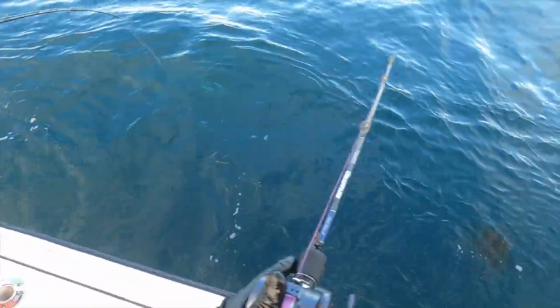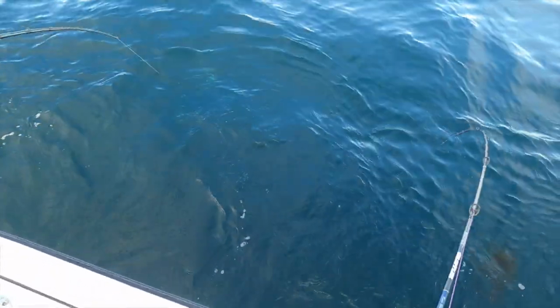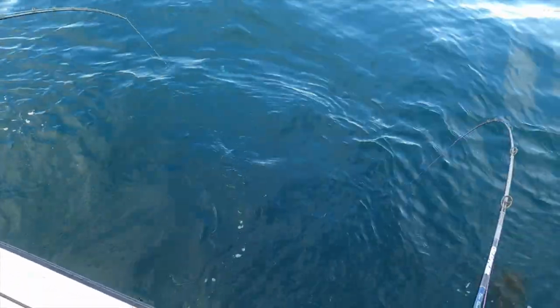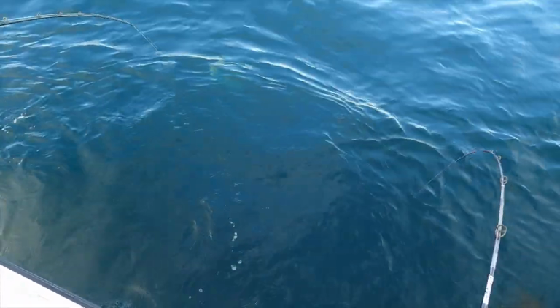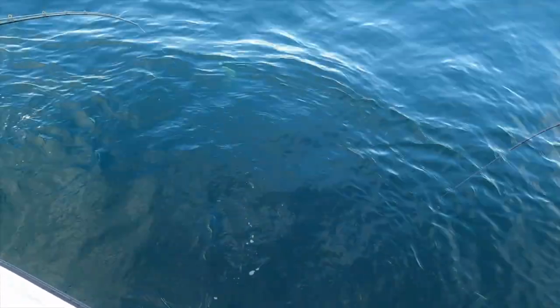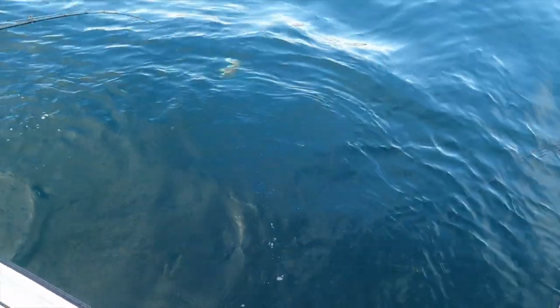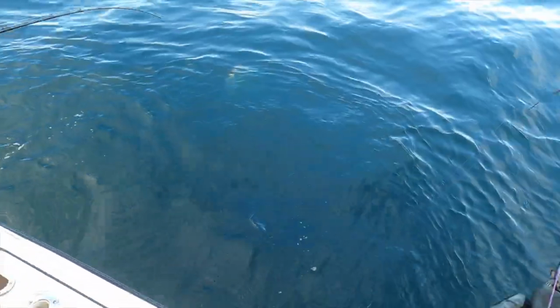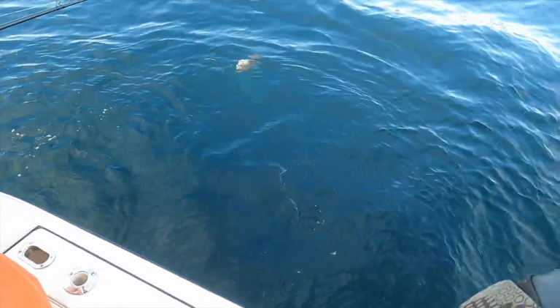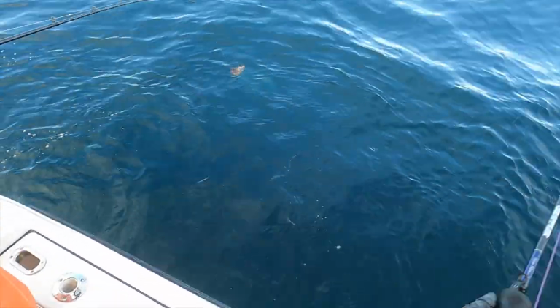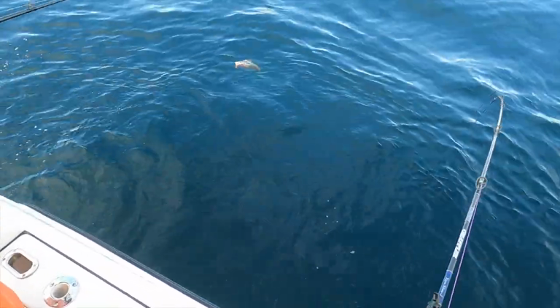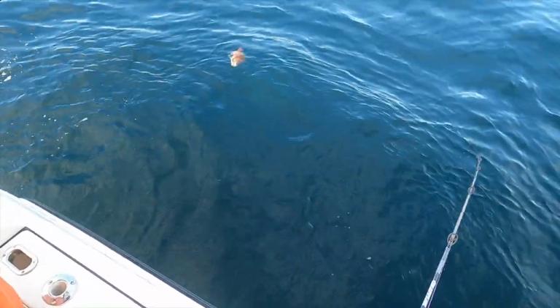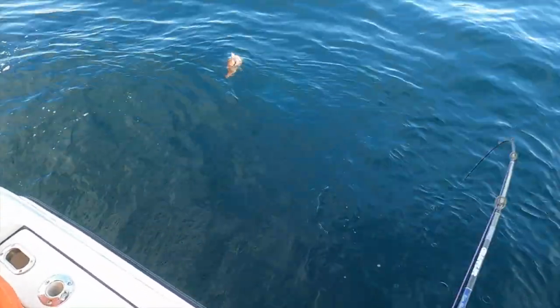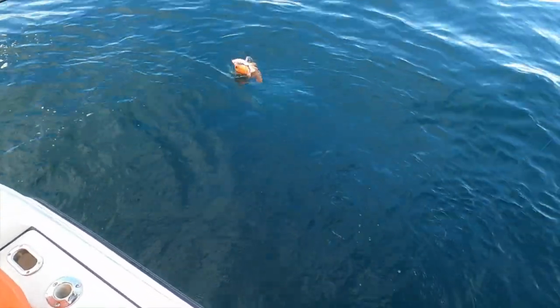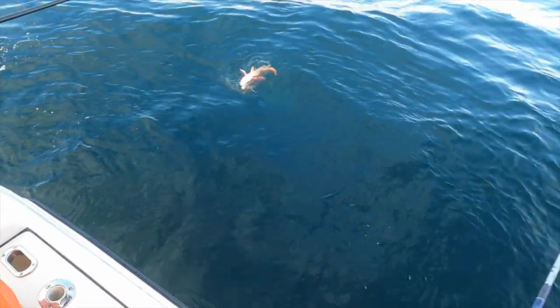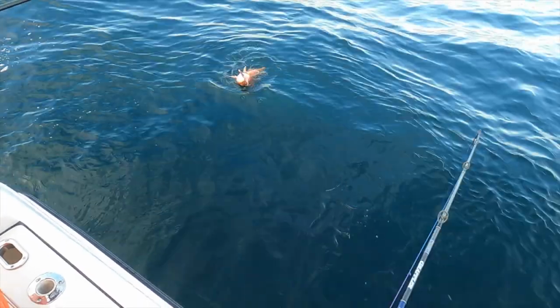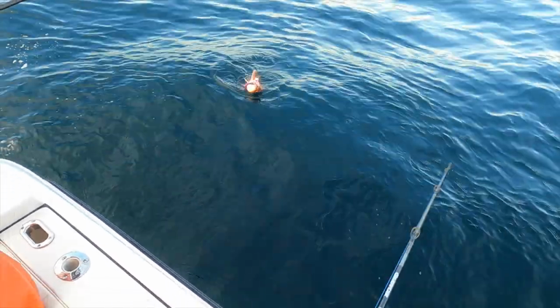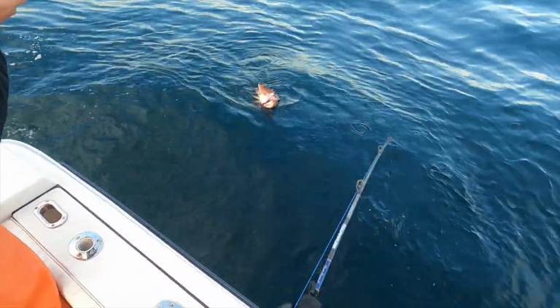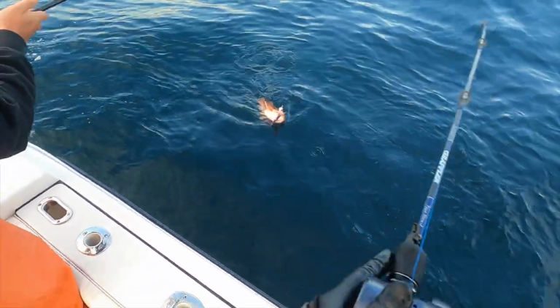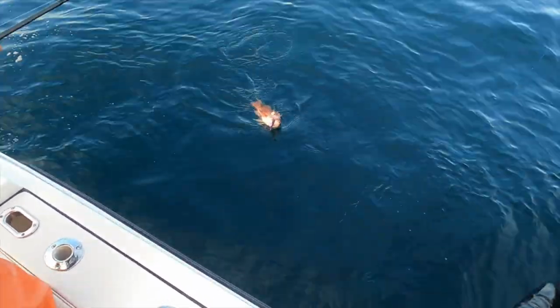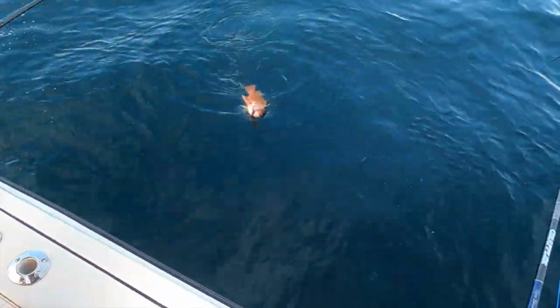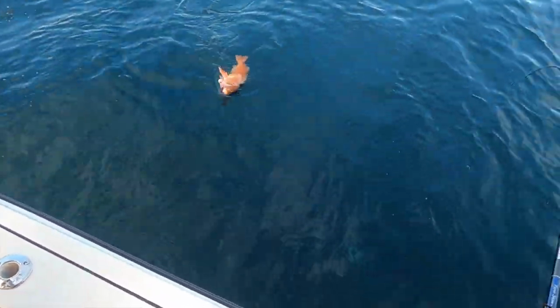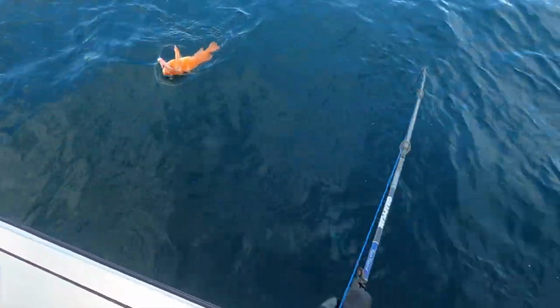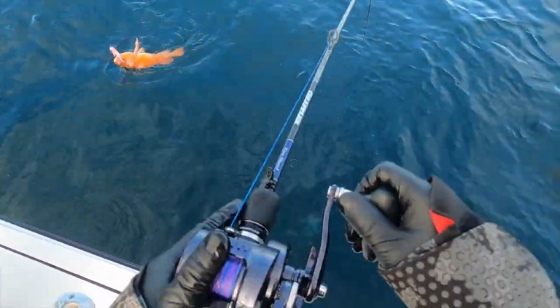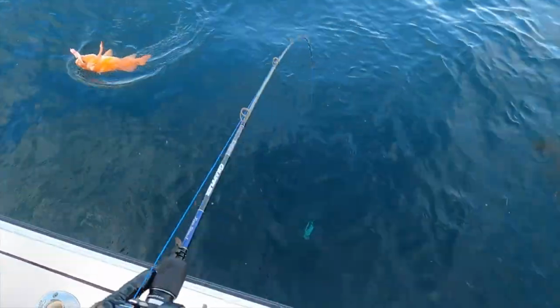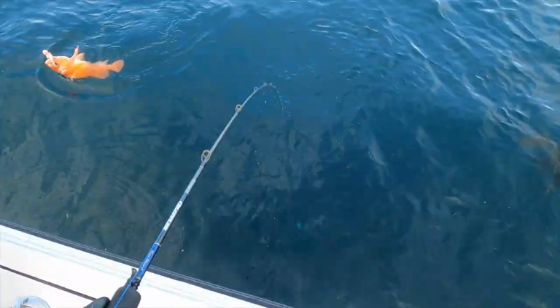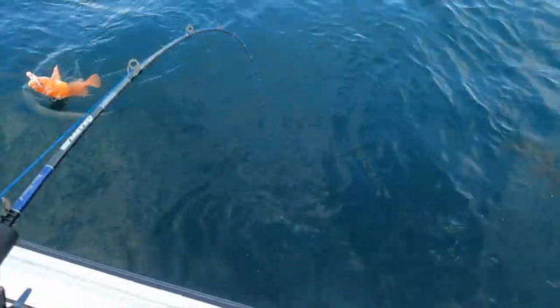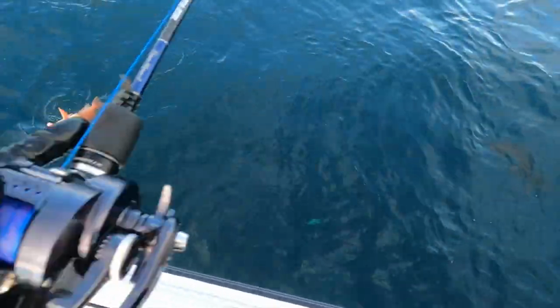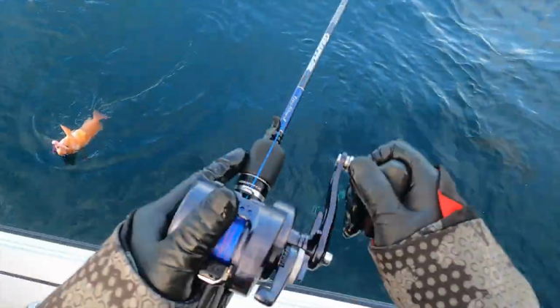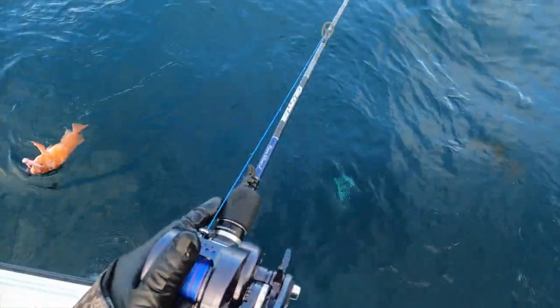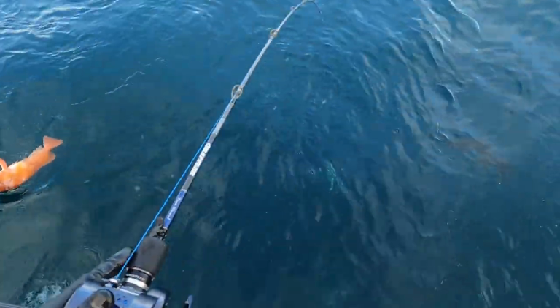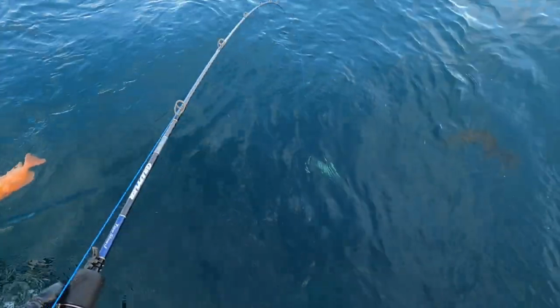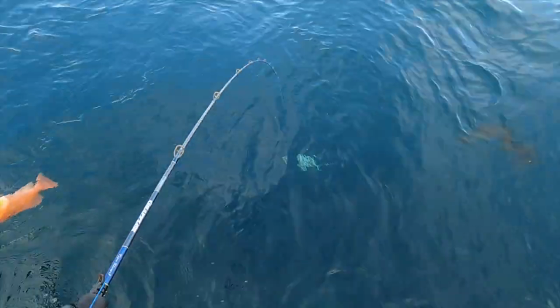We did not use any live game on this trip. For all of us, we're going to use the jig in gear and jigs to catch bottom fish.